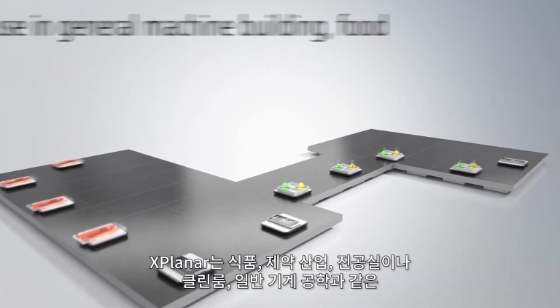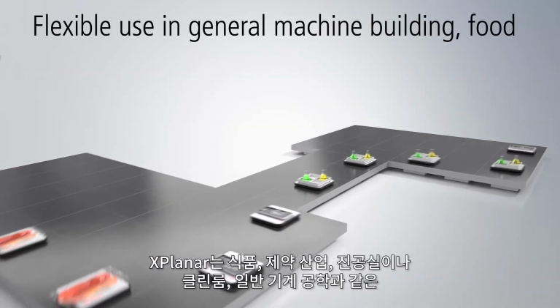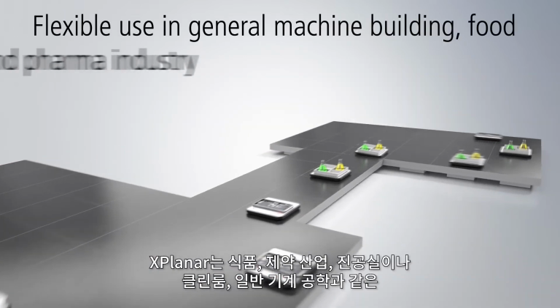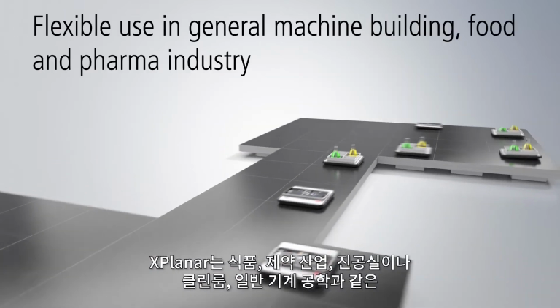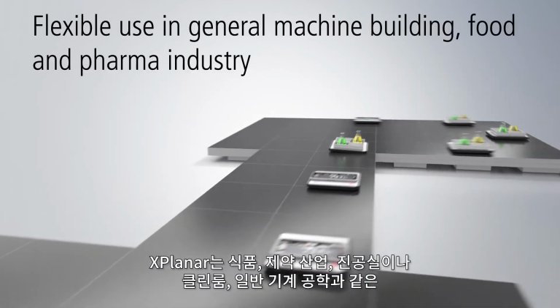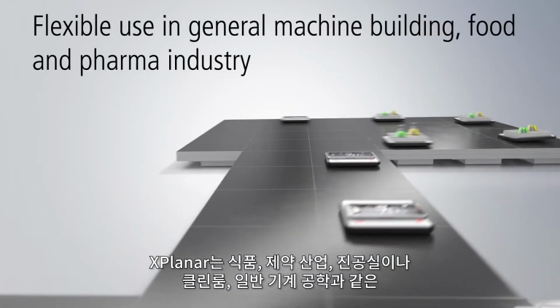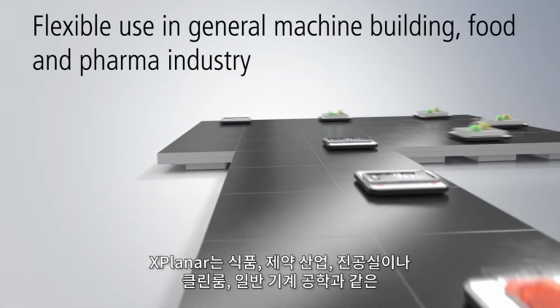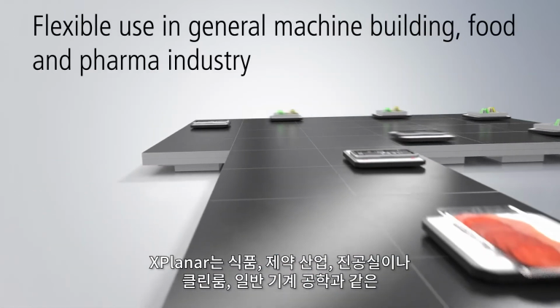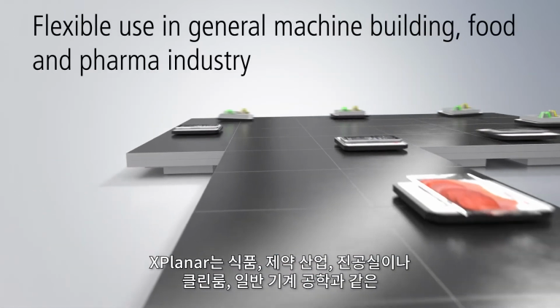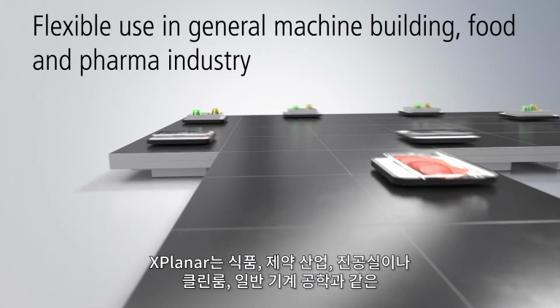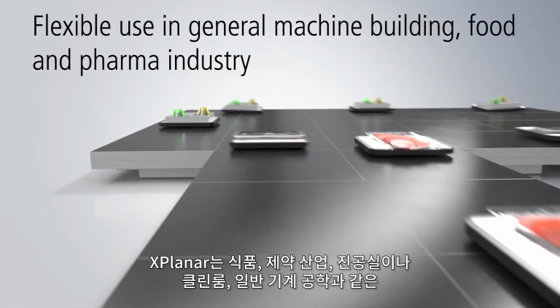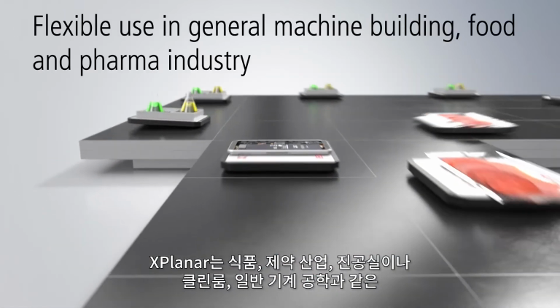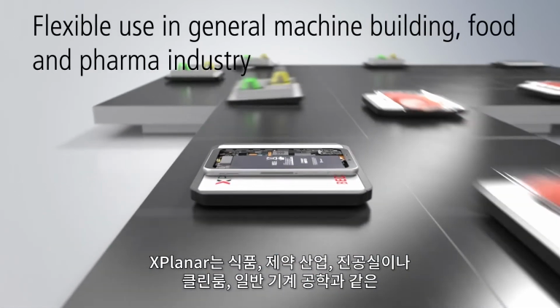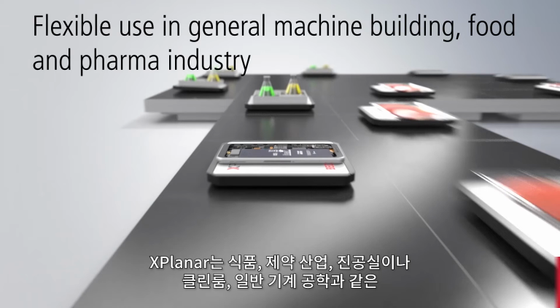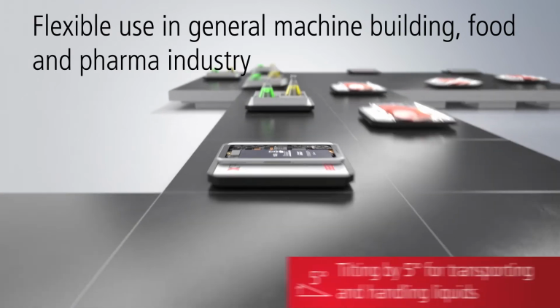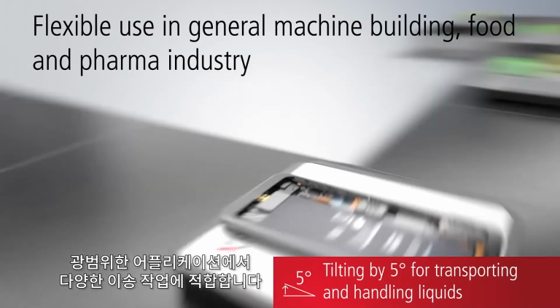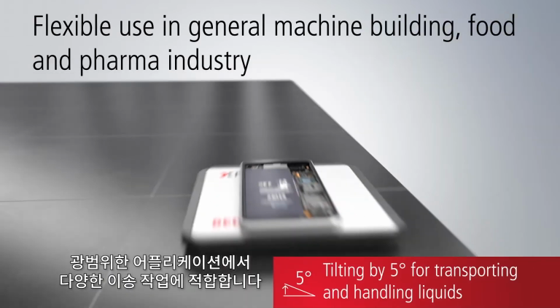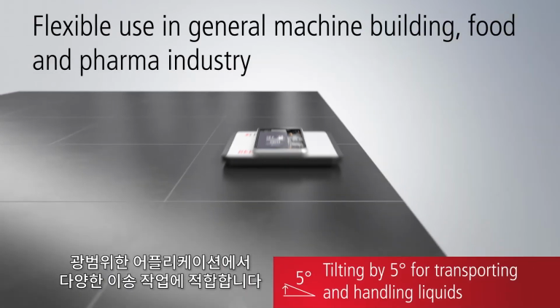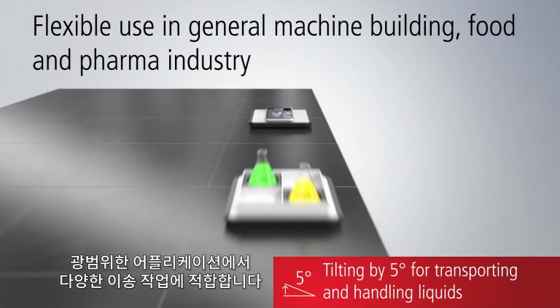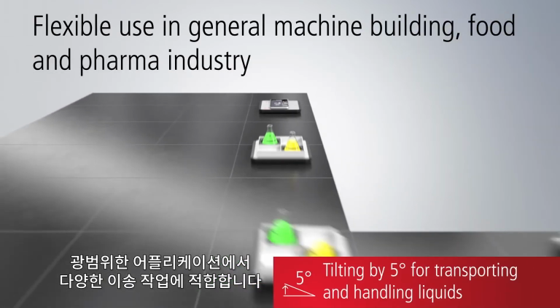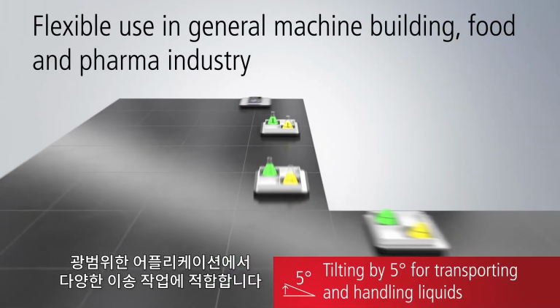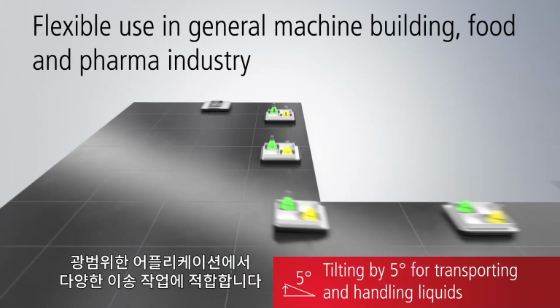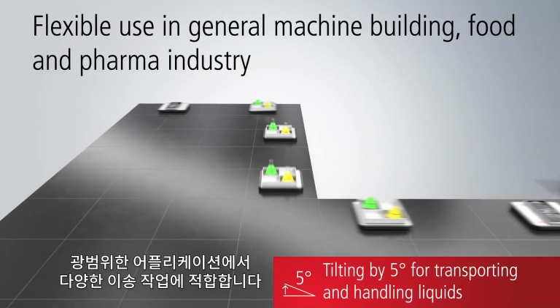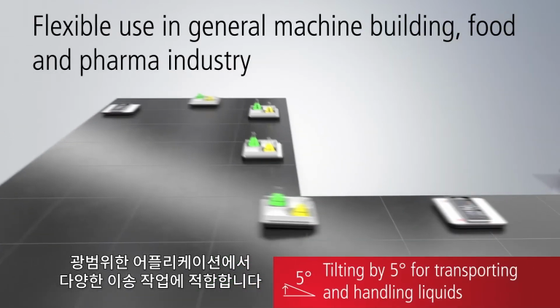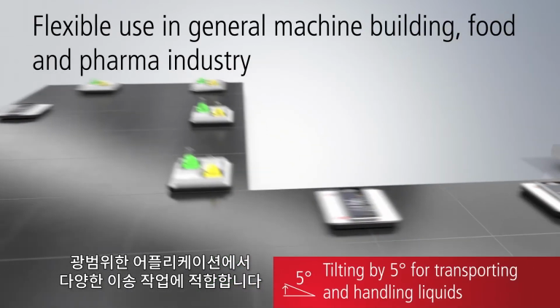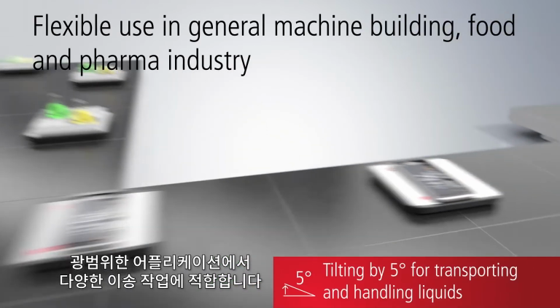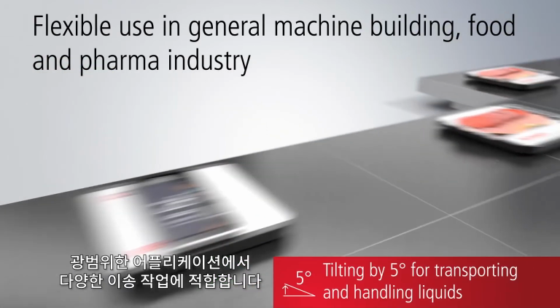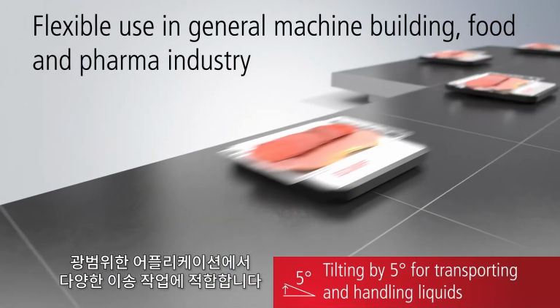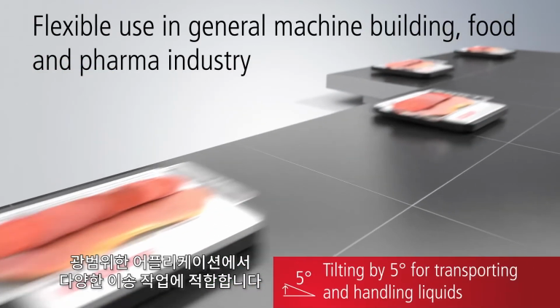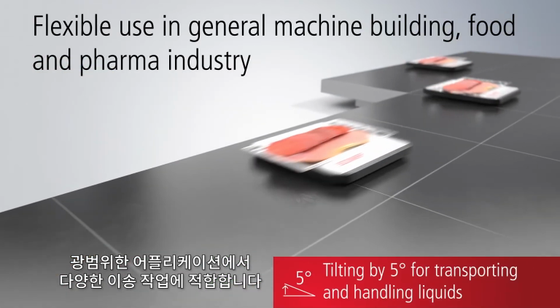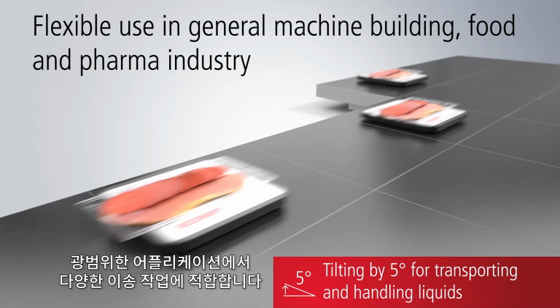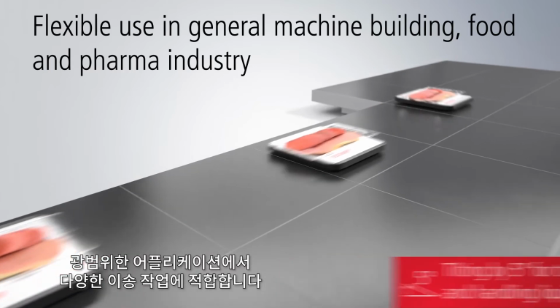XPlanar is thus suitable for the most diverse transport tasks in a variety of application areas — in general mechanical engineering as well as in the food and pharmaceutical industries, or in vacuum and clean room environments.